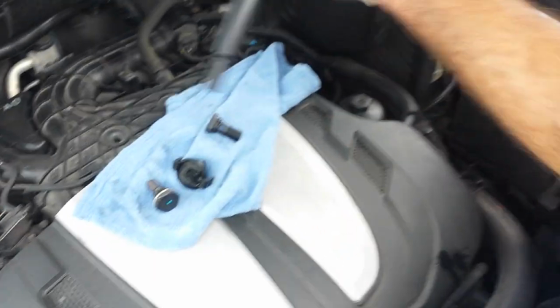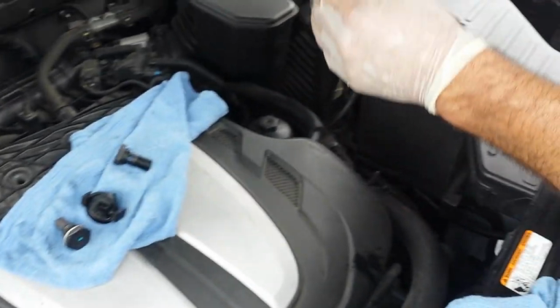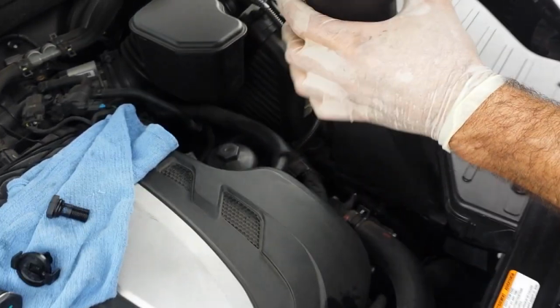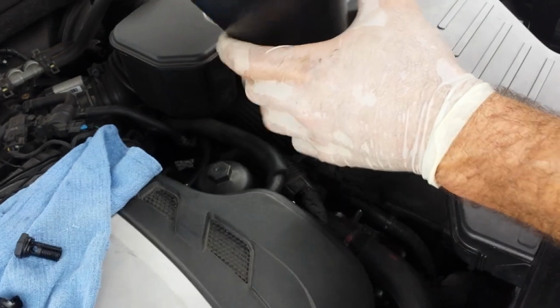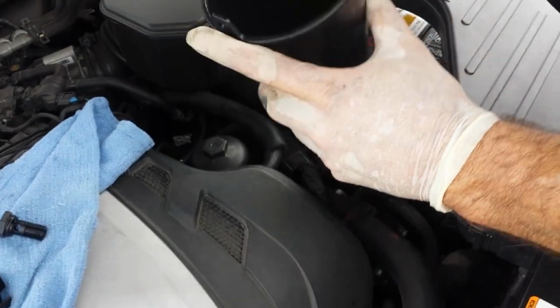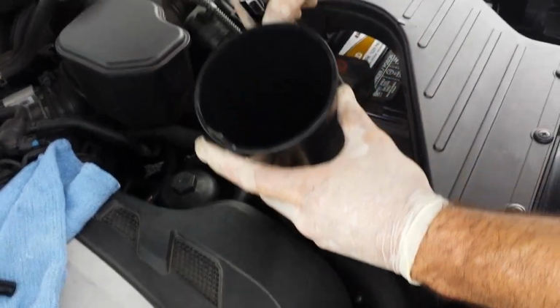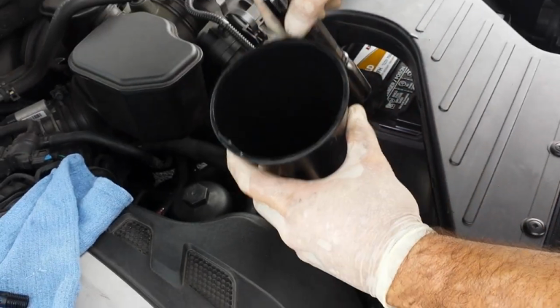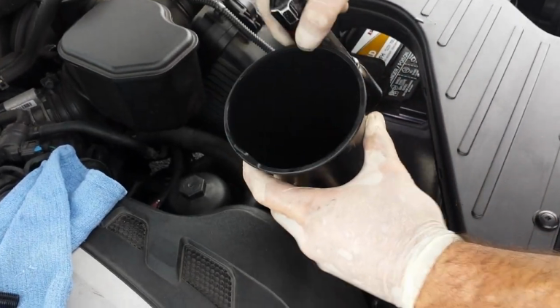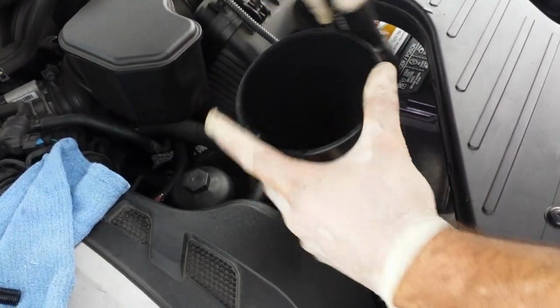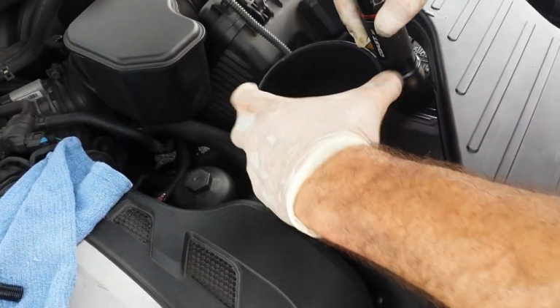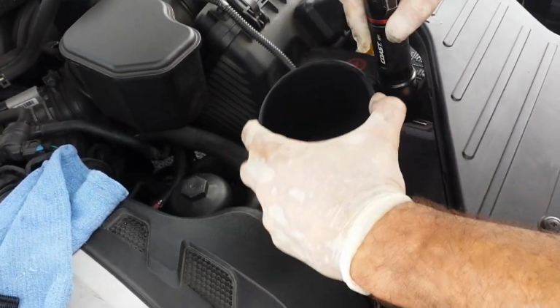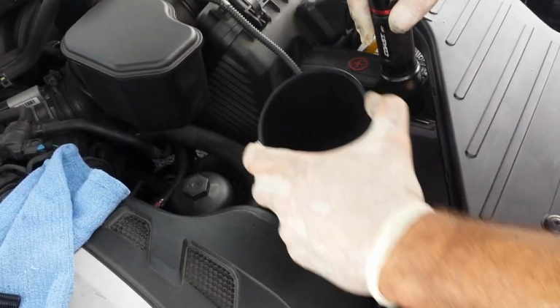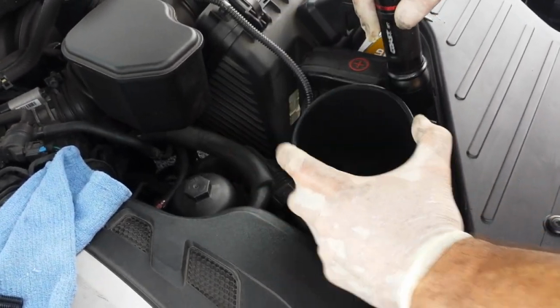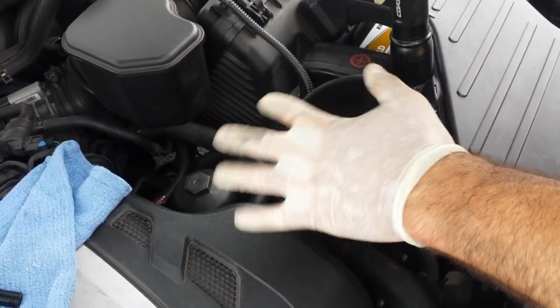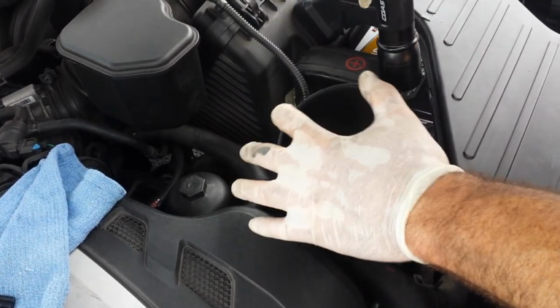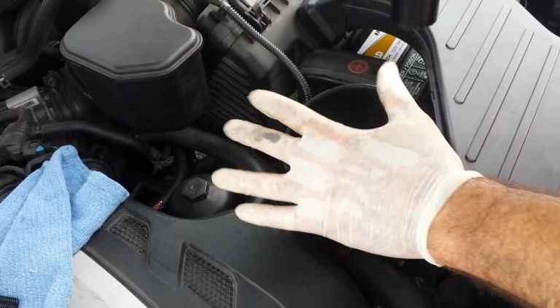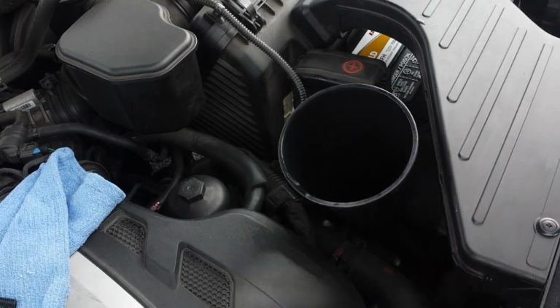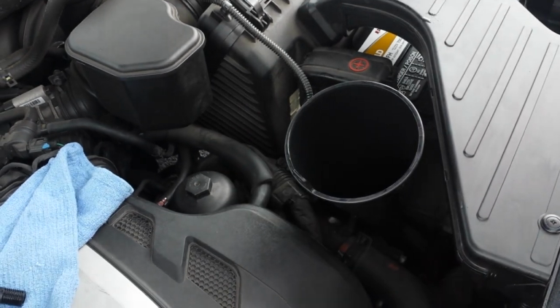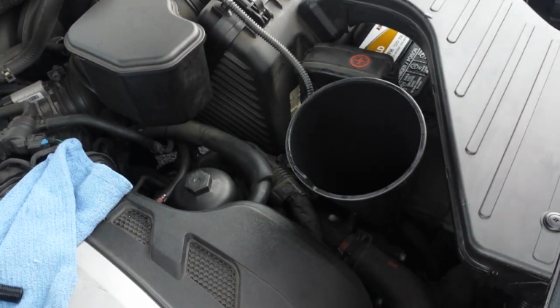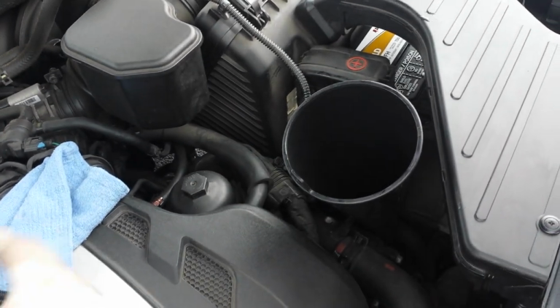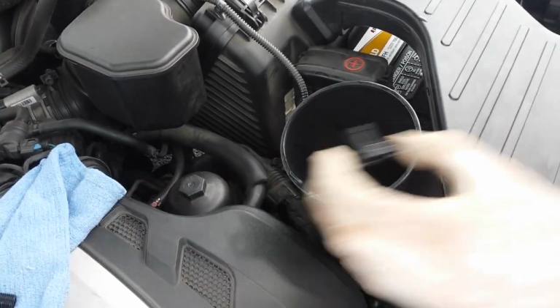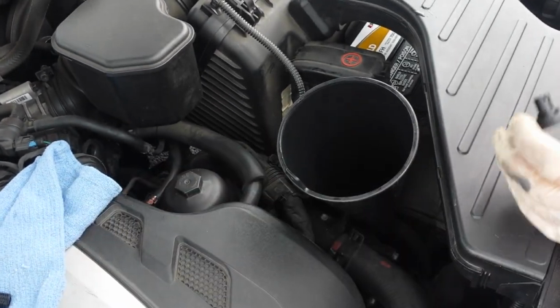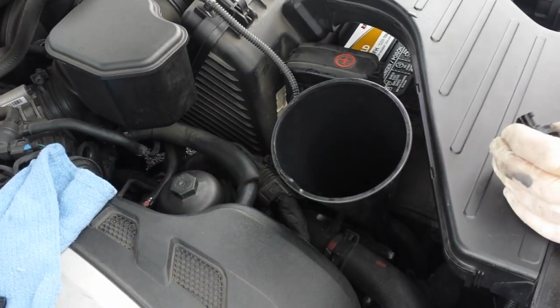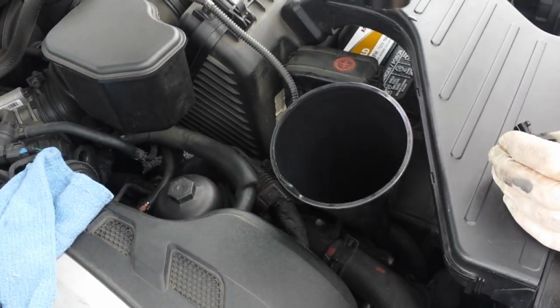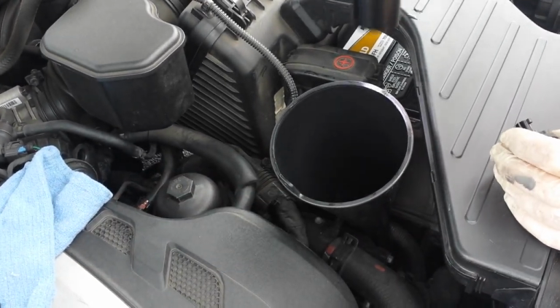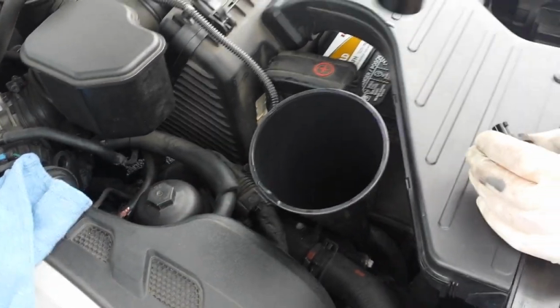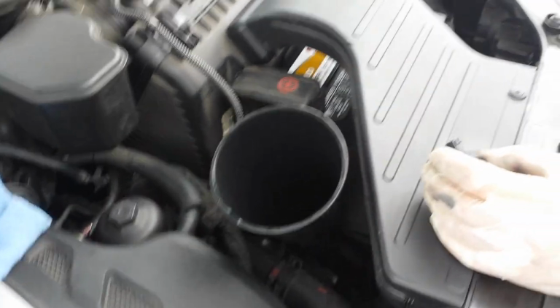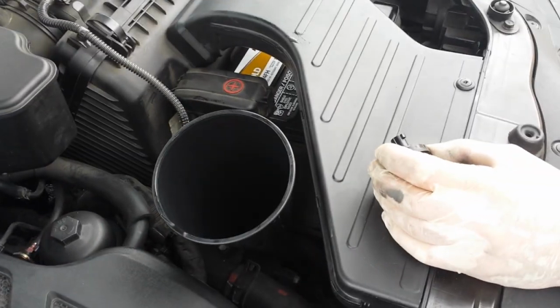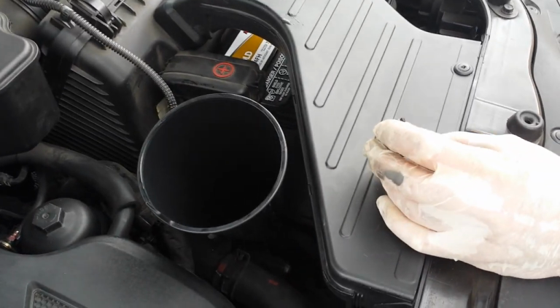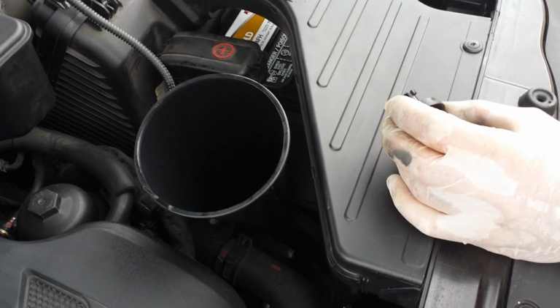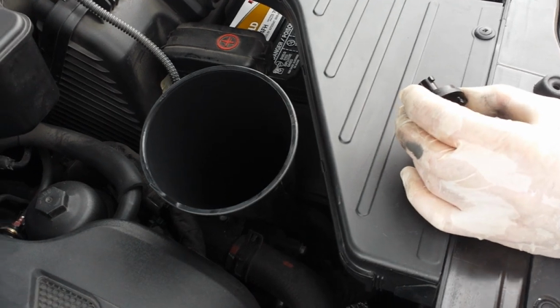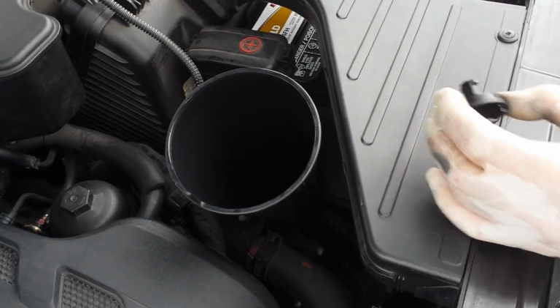You put your funnel there. The location for this is right underneath the fill port. It is a plastic cover in that area.